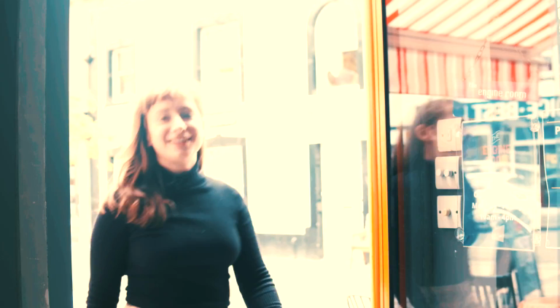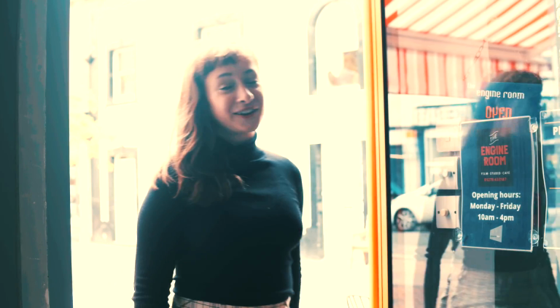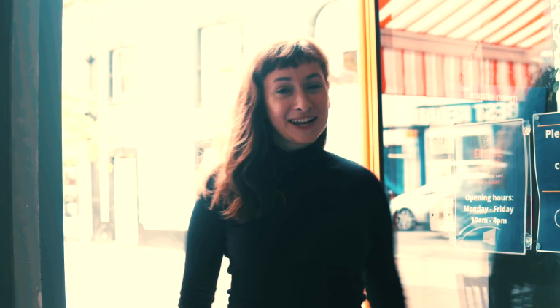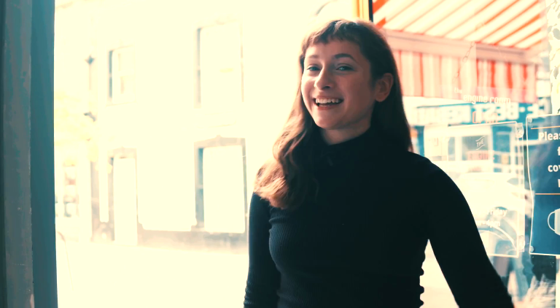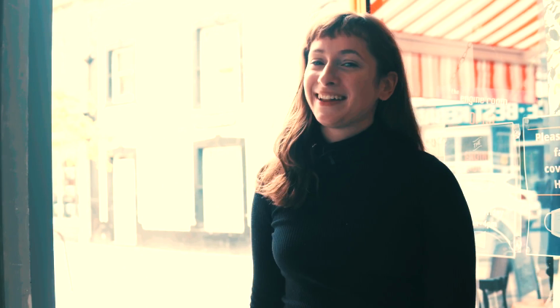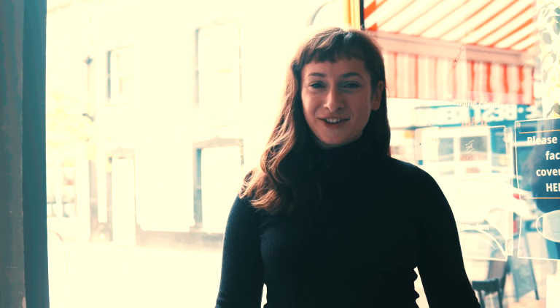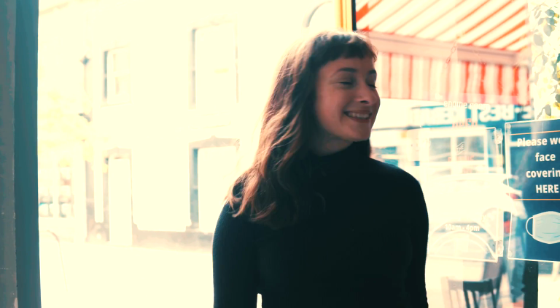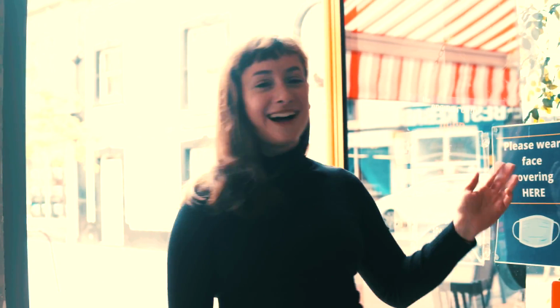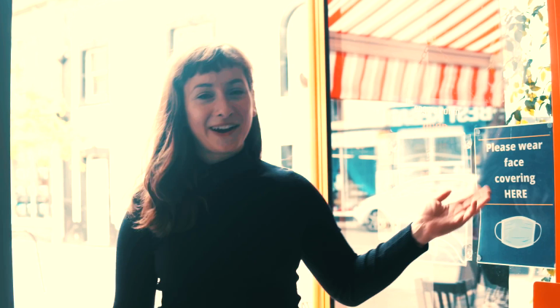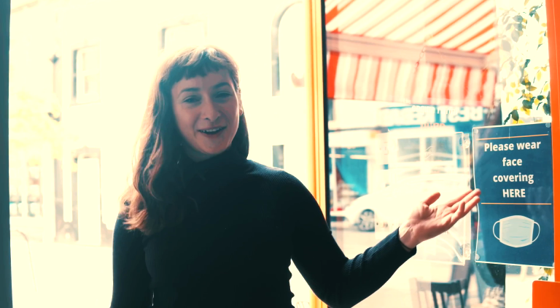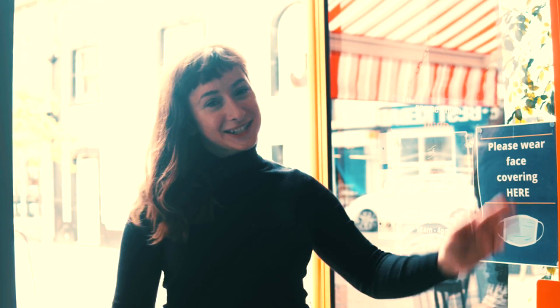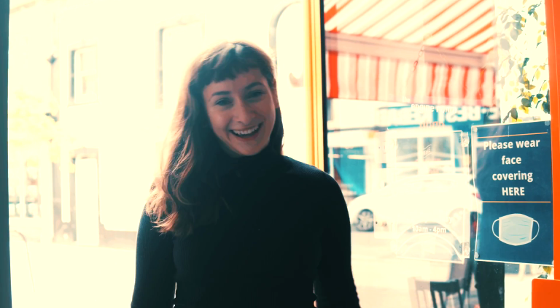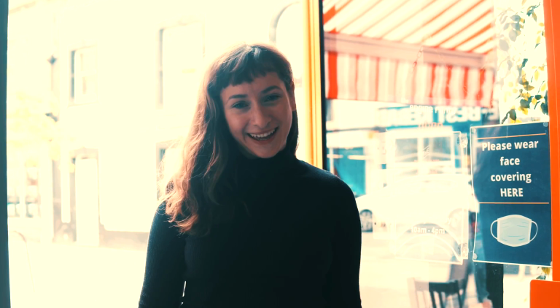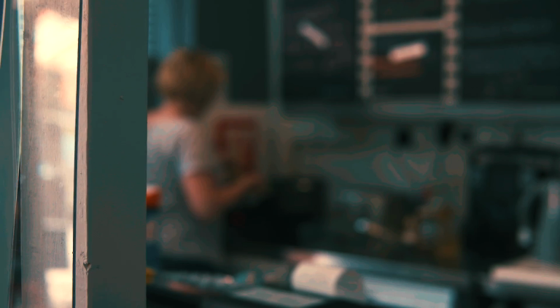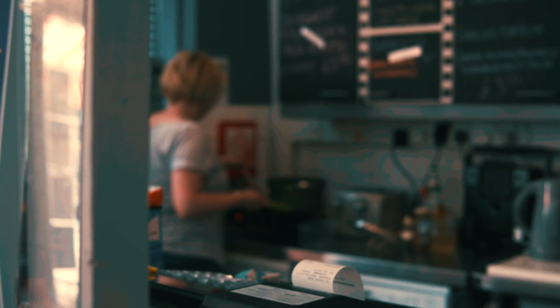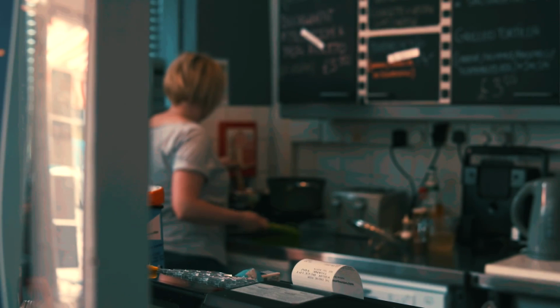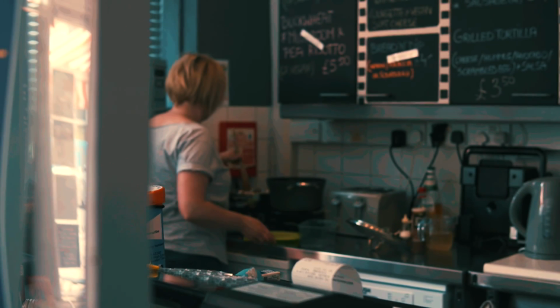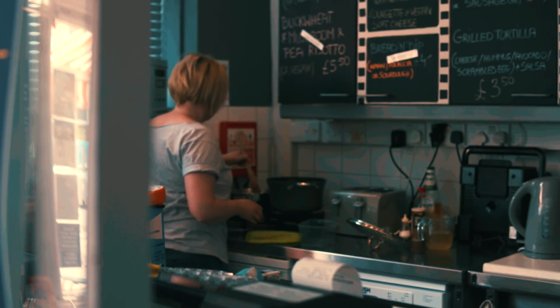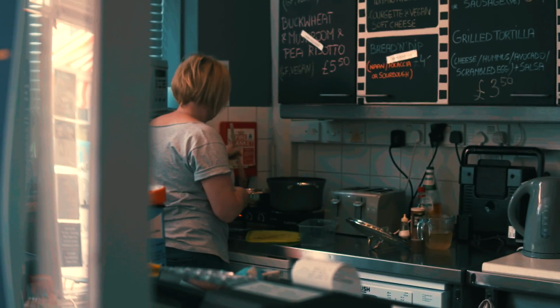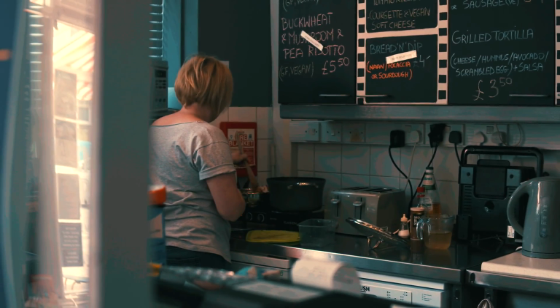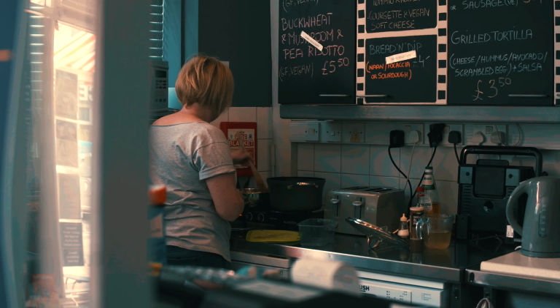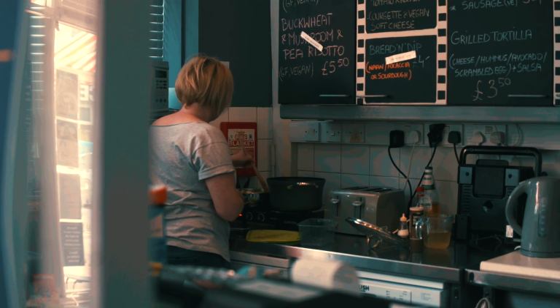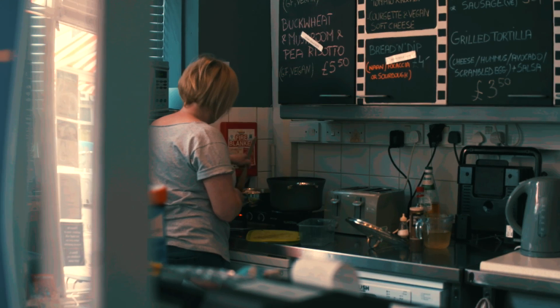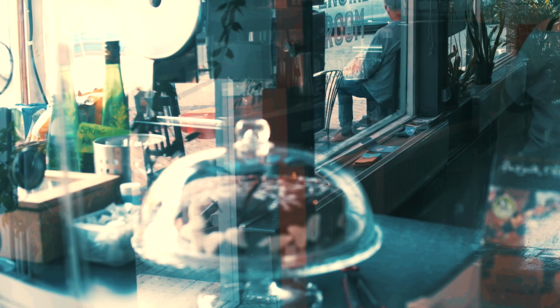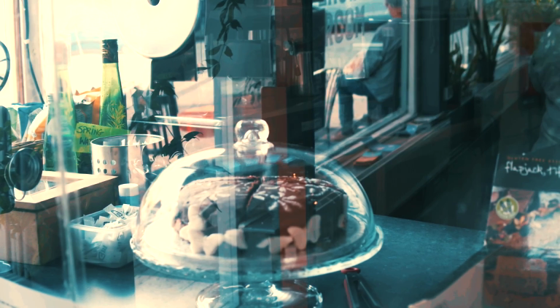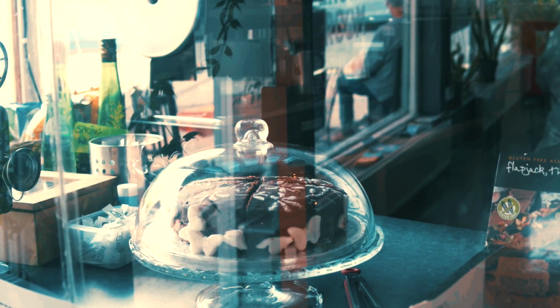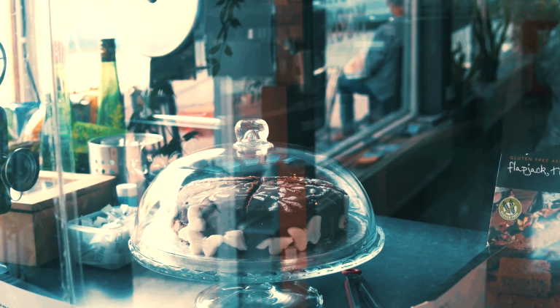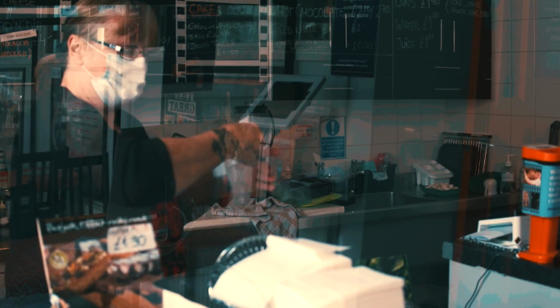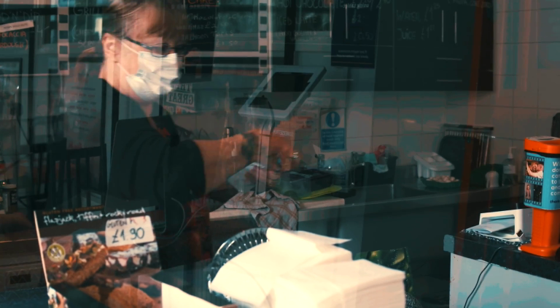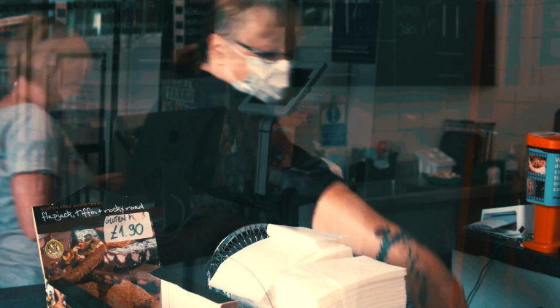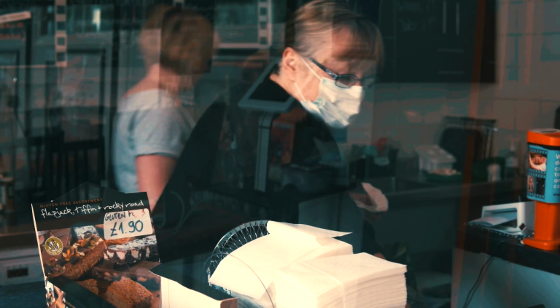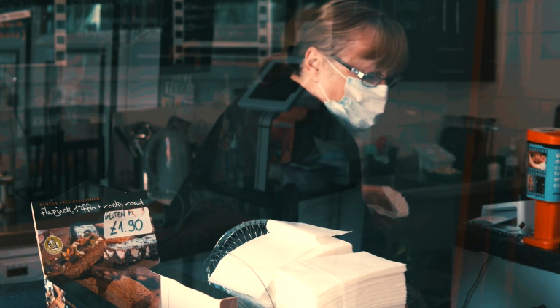The great thing about working here at The Engine Room is that we have our very own vegetarian cafe. They do everything from all-day breakfast to delicious hot drinks, as well as local cakes that are often vegan and gluten-free.